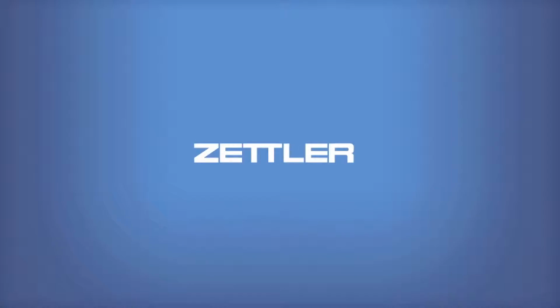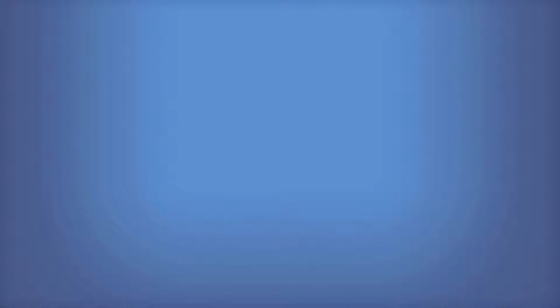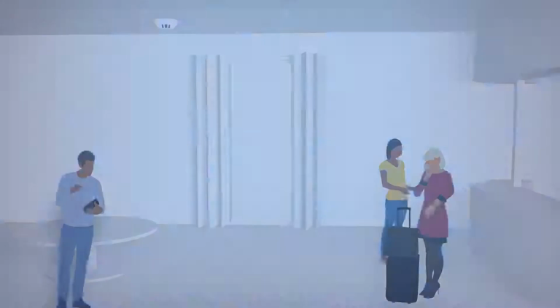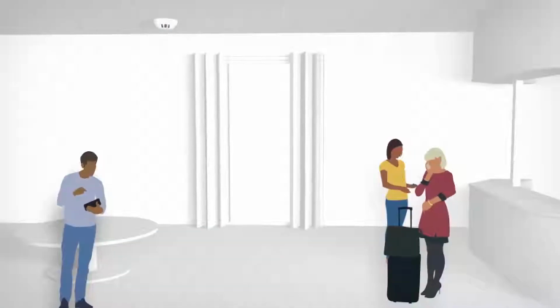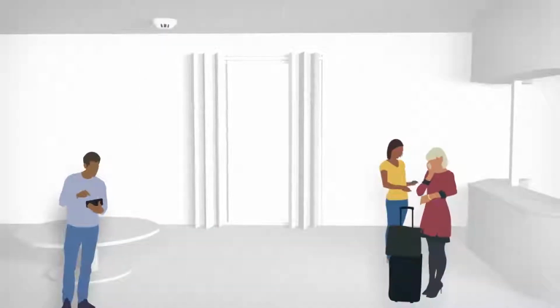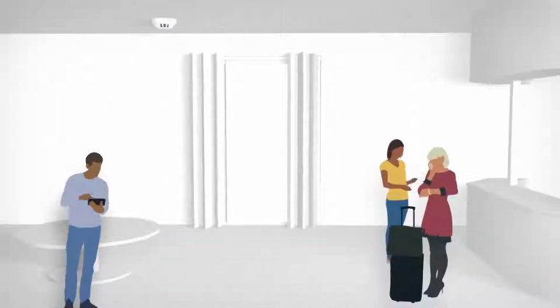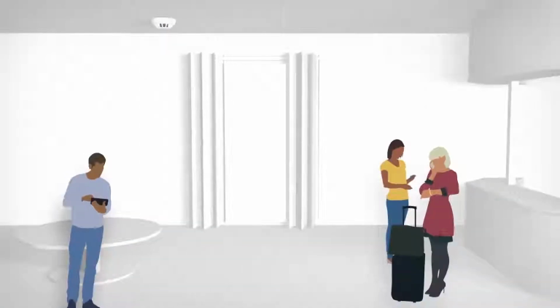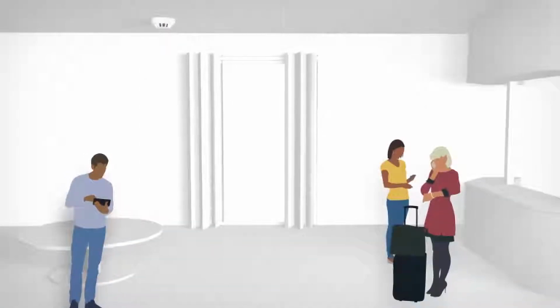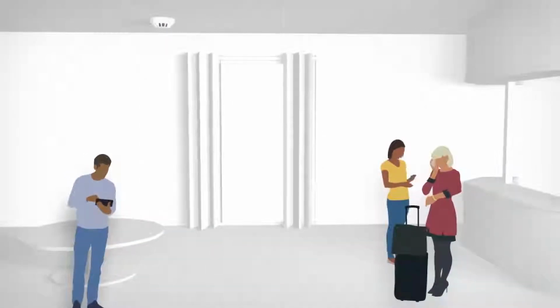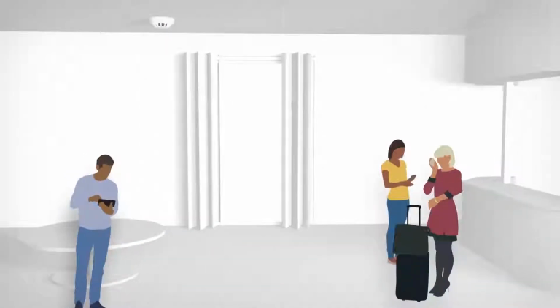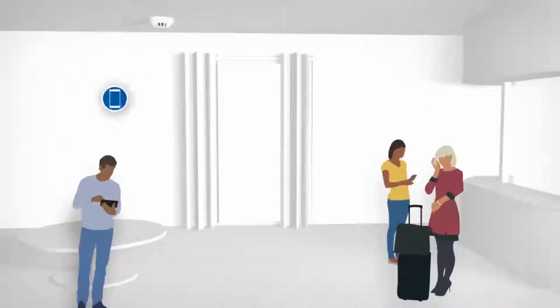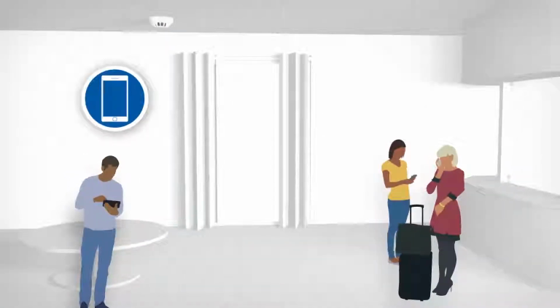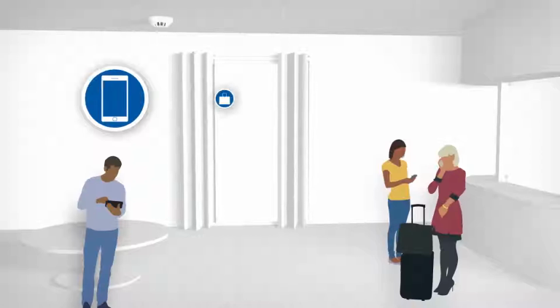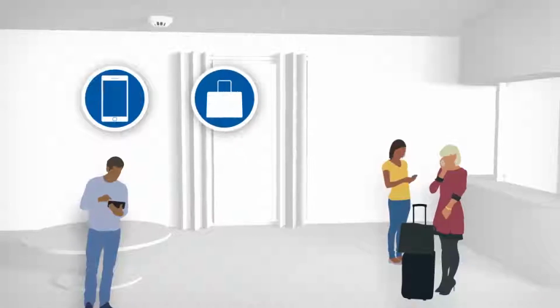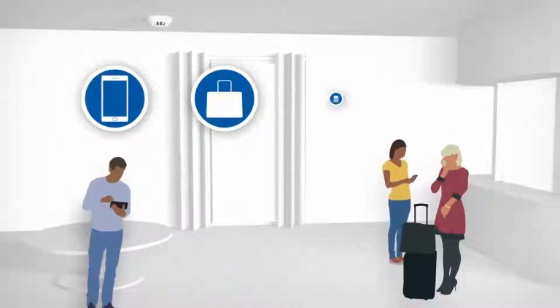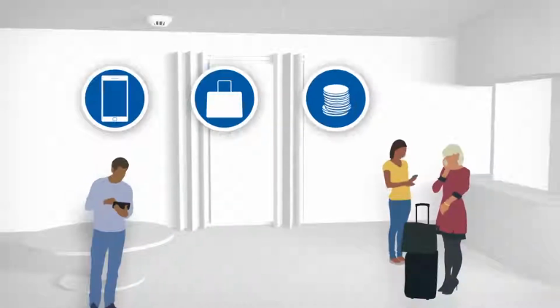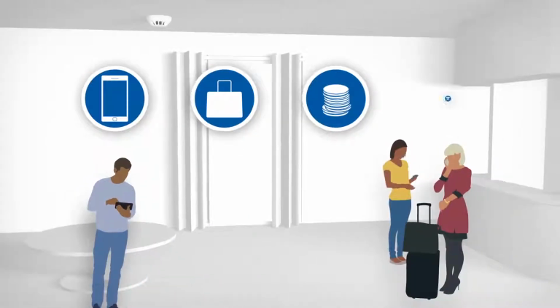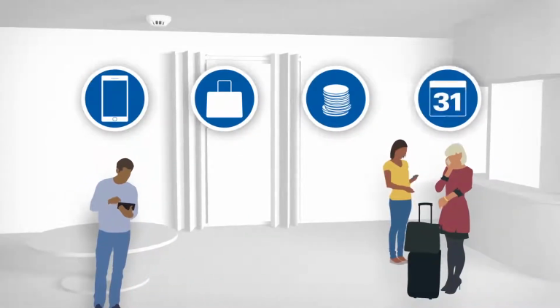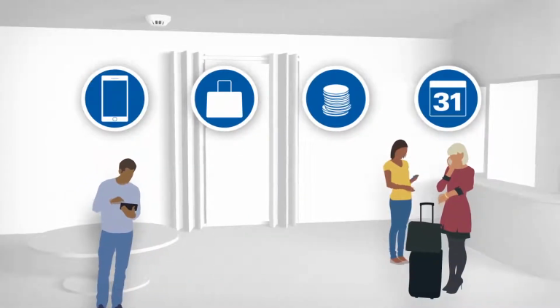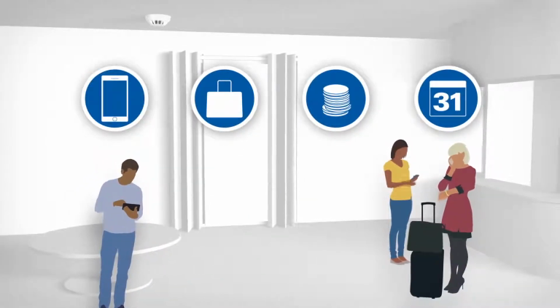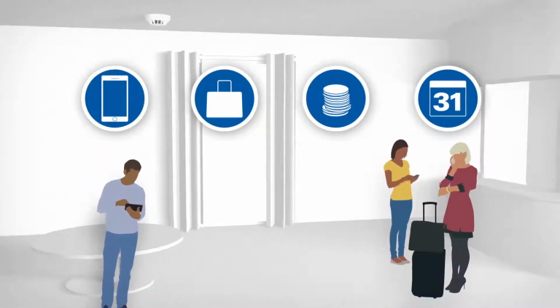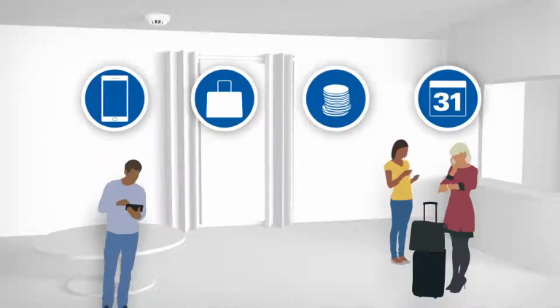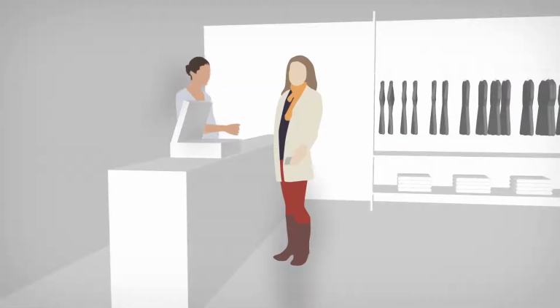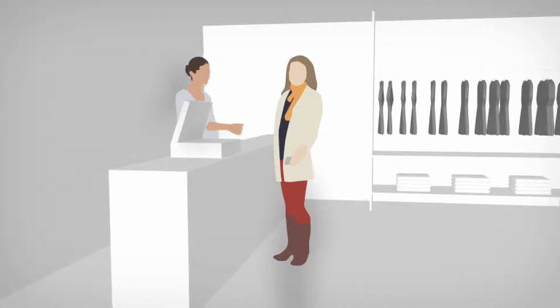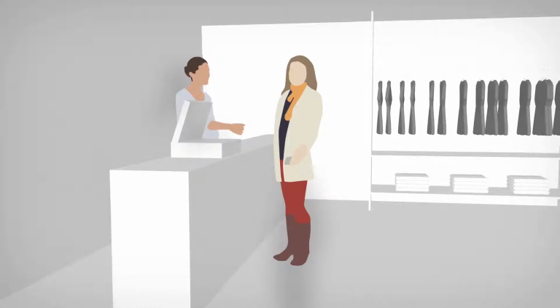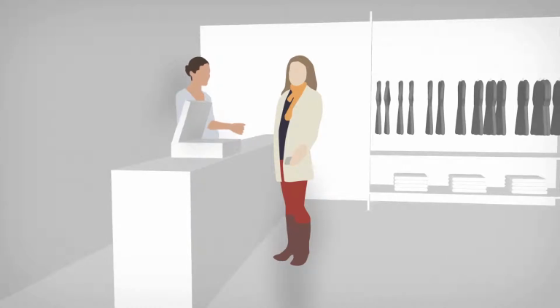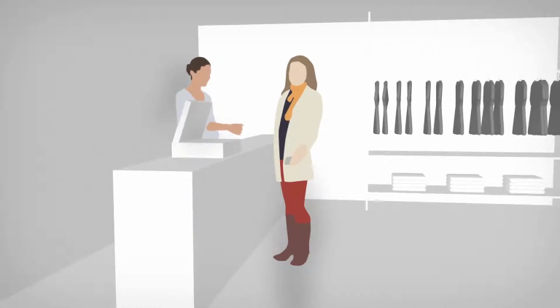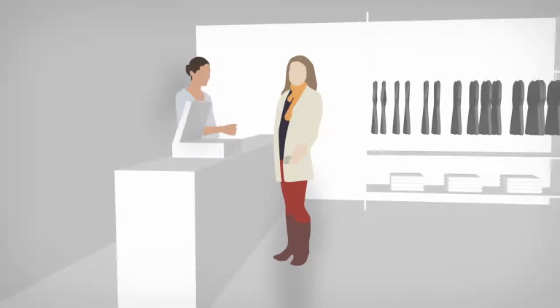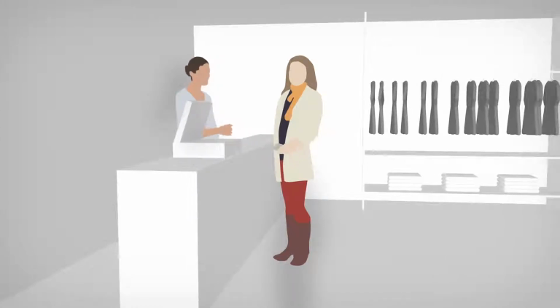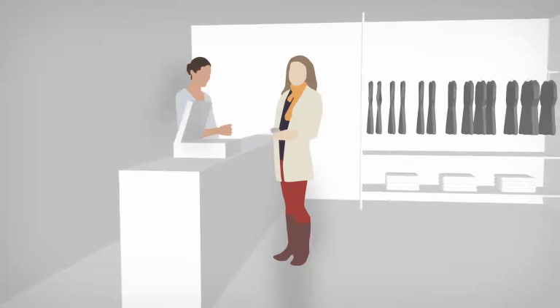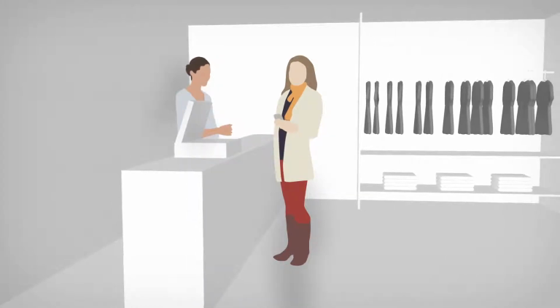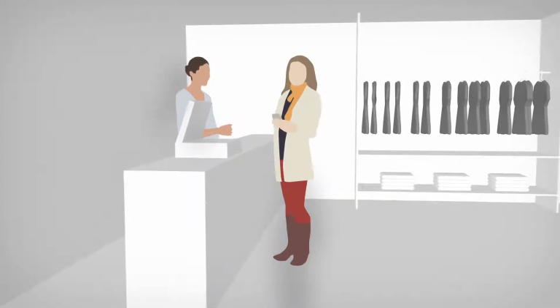In today's world, people lead busy lives. They rely on technology to communicate, shop, do their banking and plan their day. Technology is all around us. Often people don't even realize the important part it plays in keeping you safe.